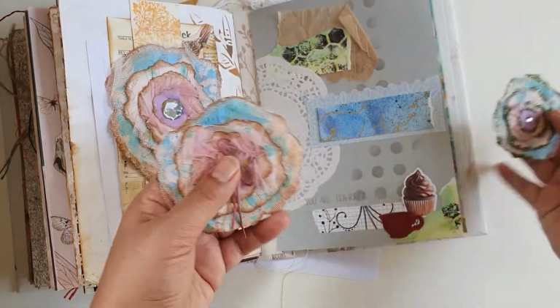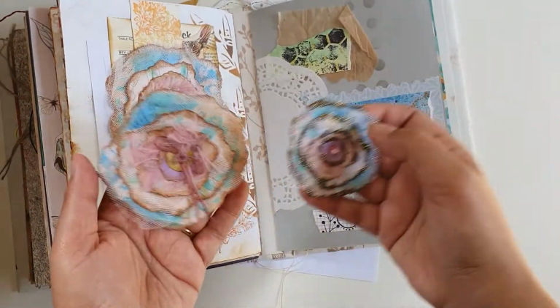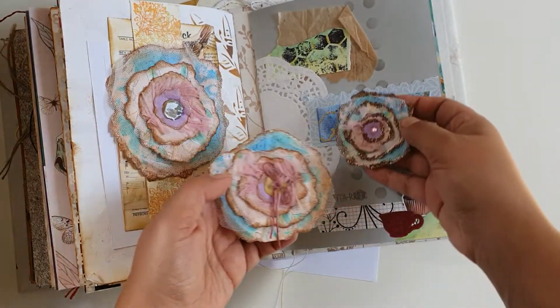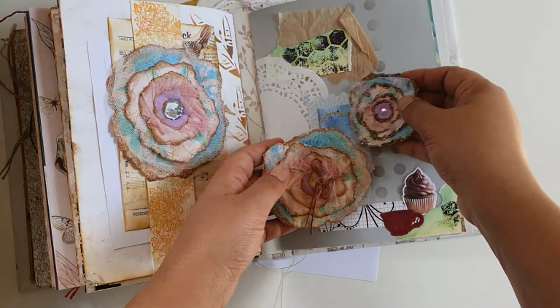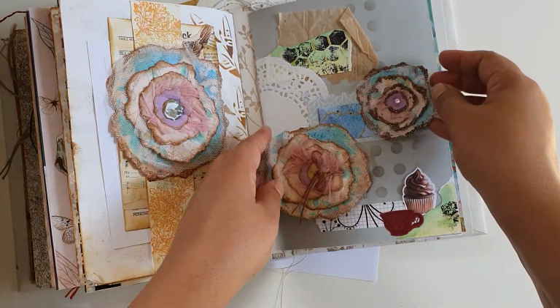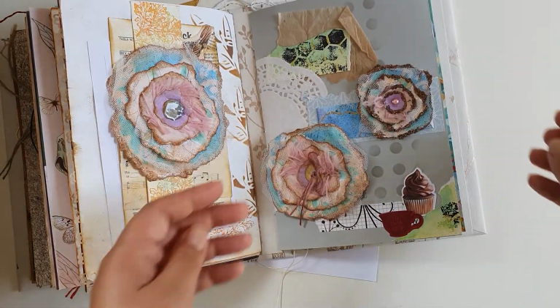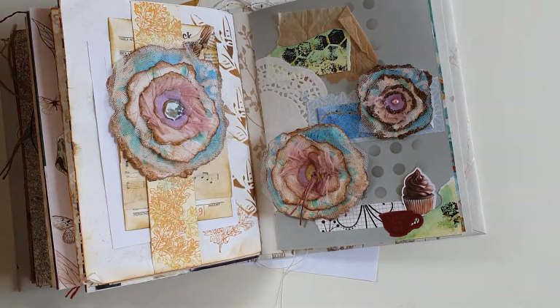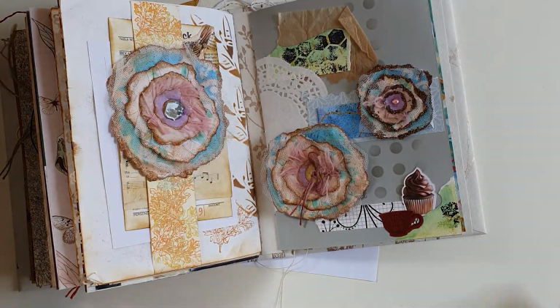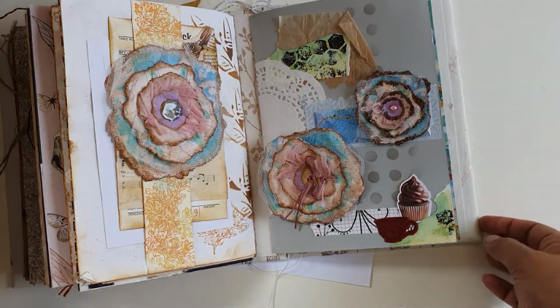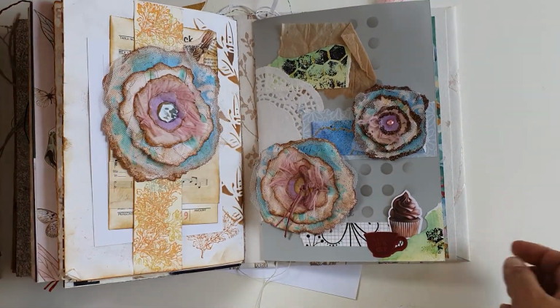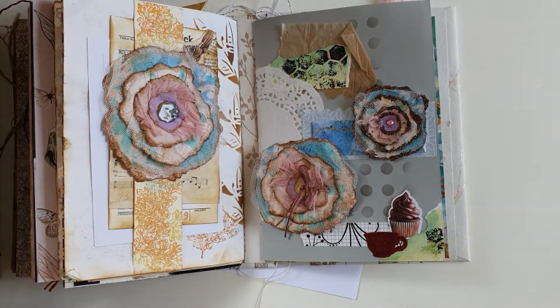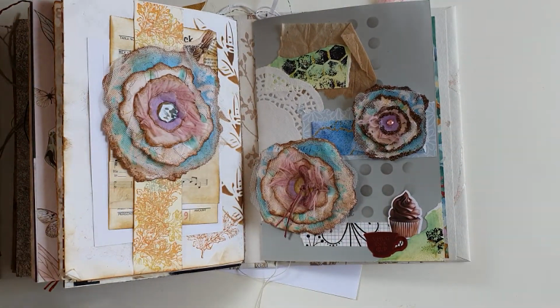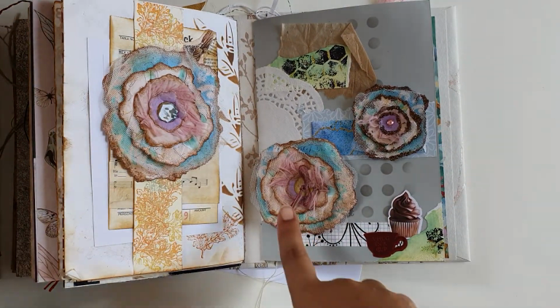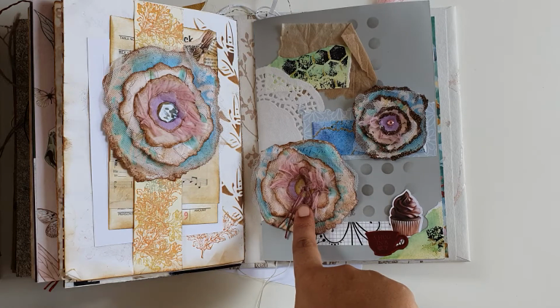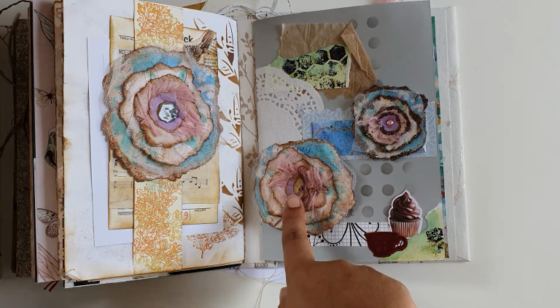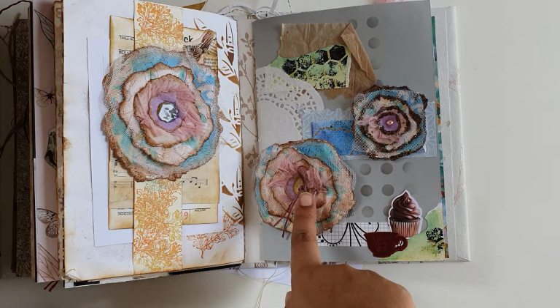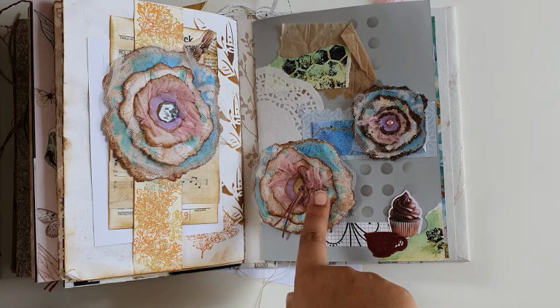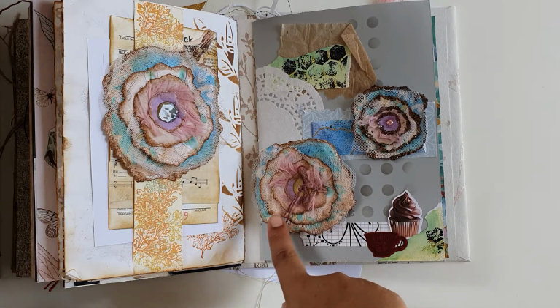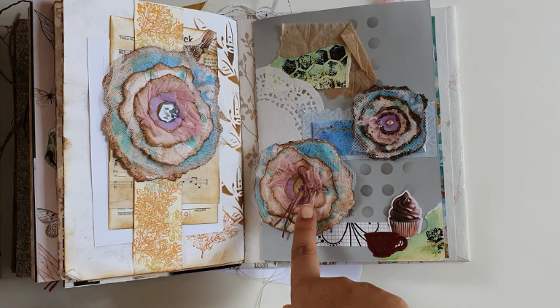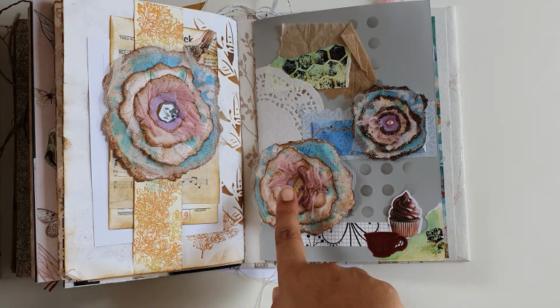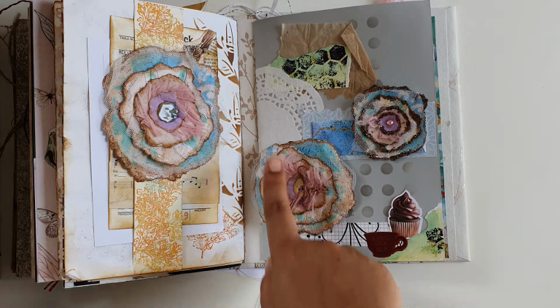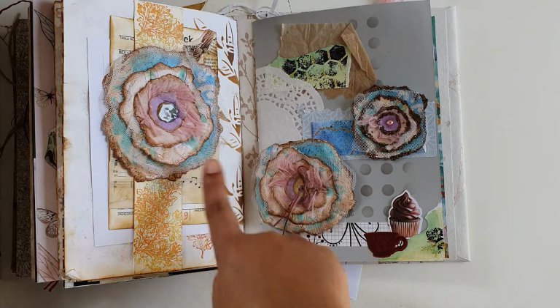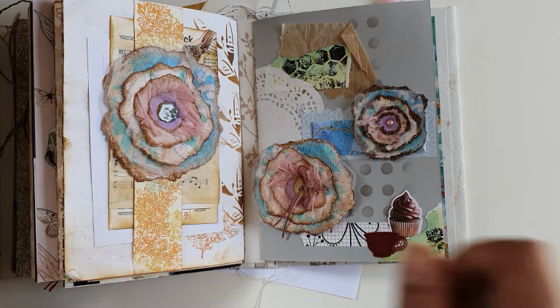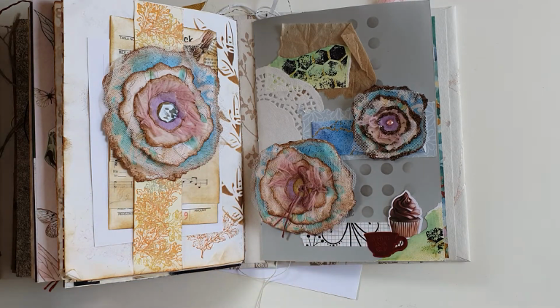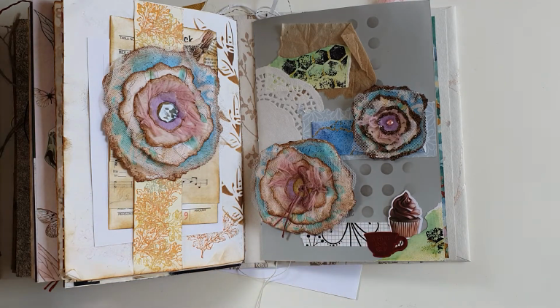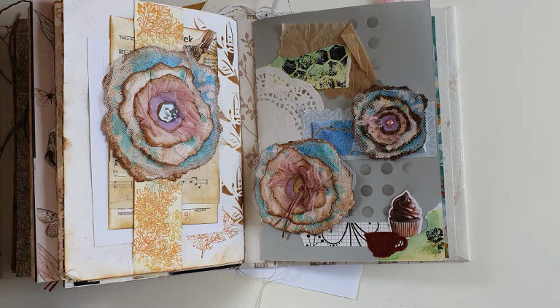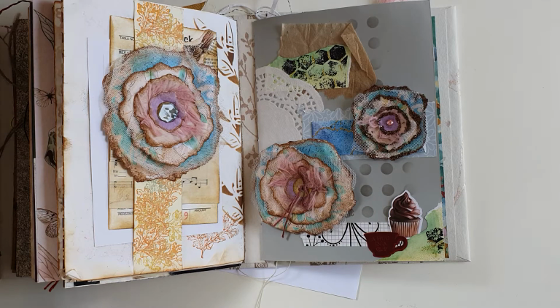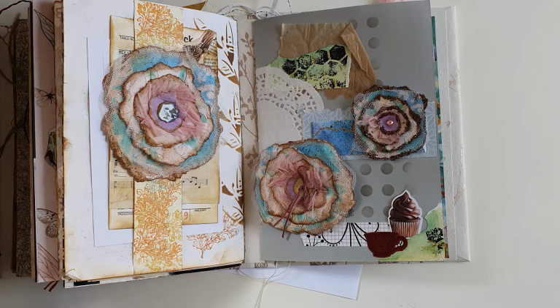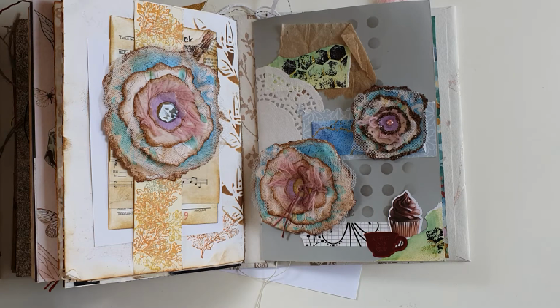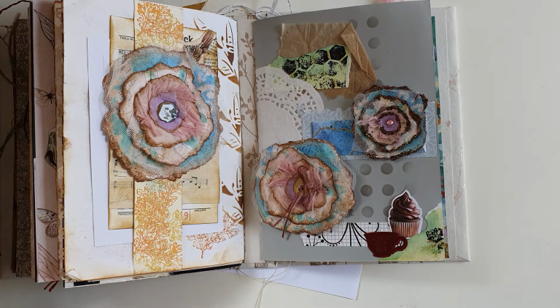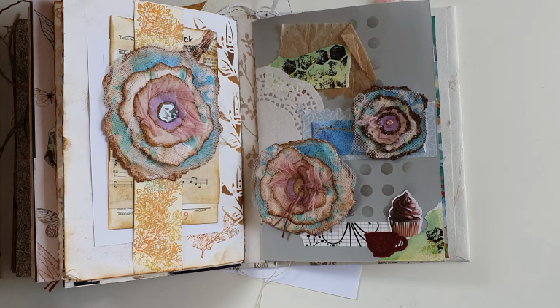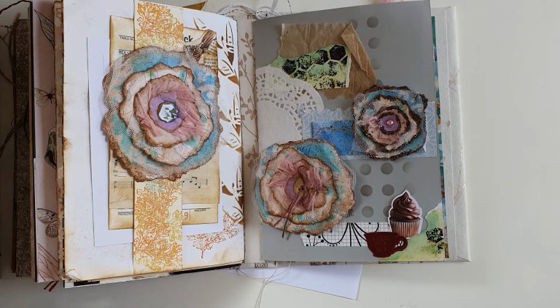I'm going to put the link for the kit and her blog below, along with her video where she shows you a tutorial of how to make them. Thank you for watching, bye!